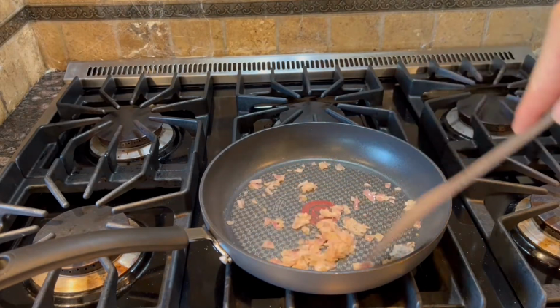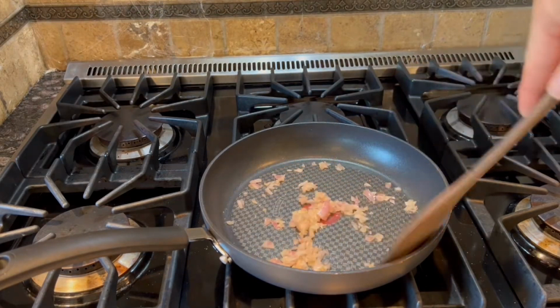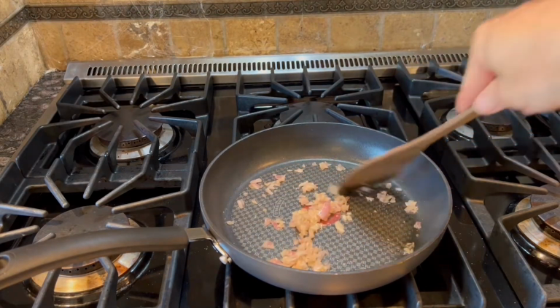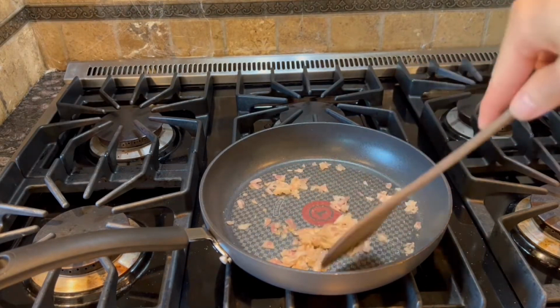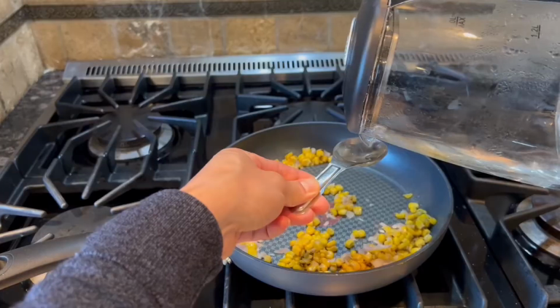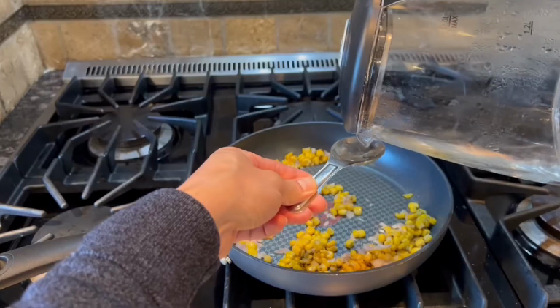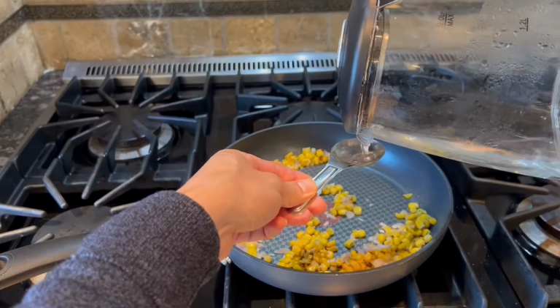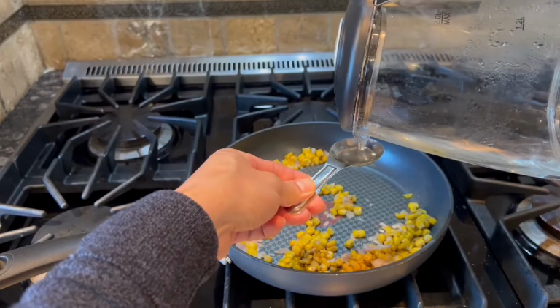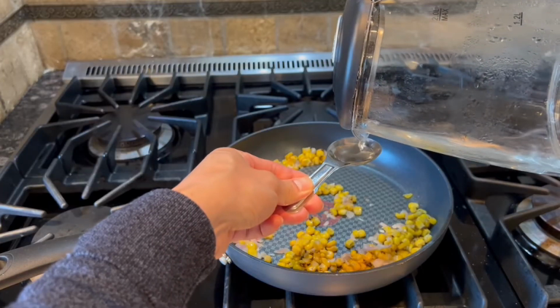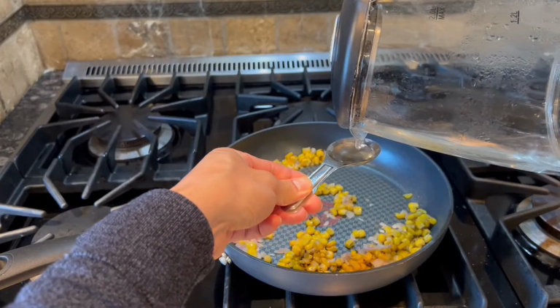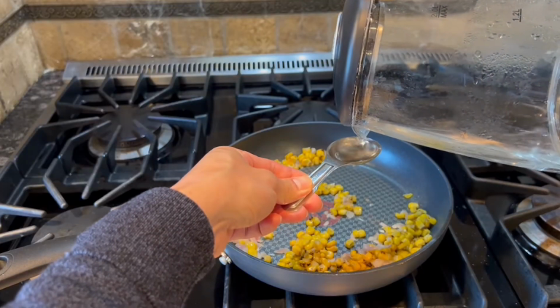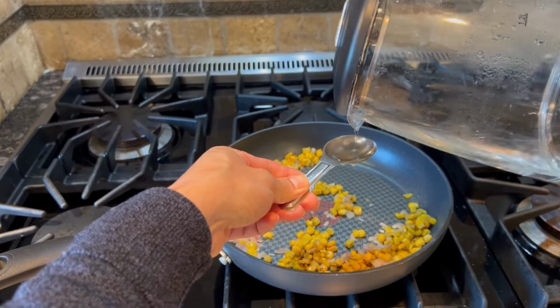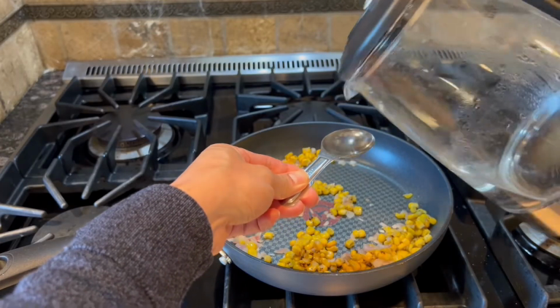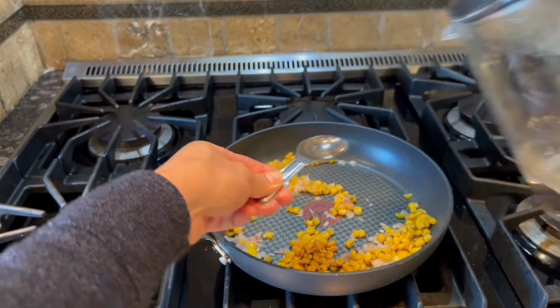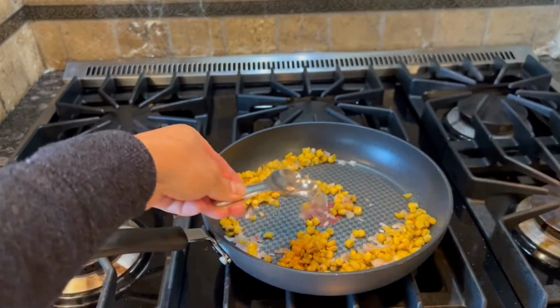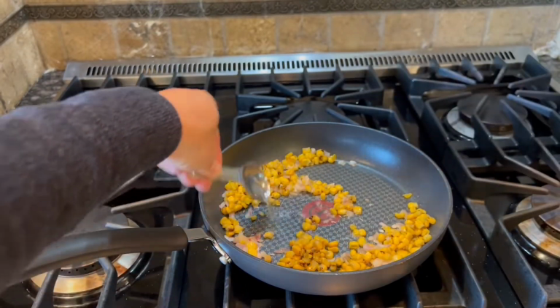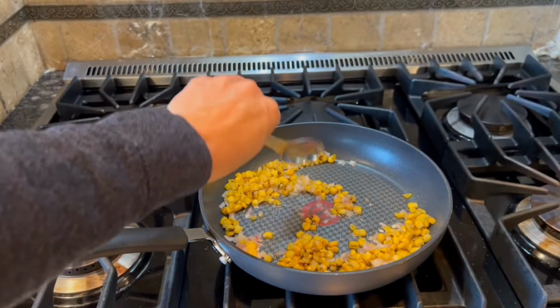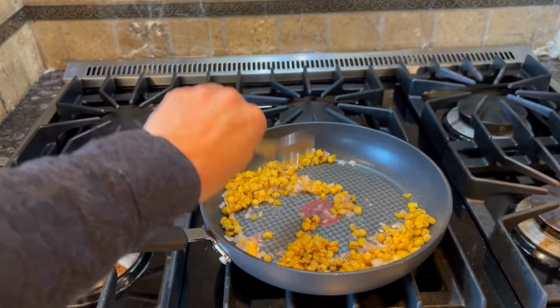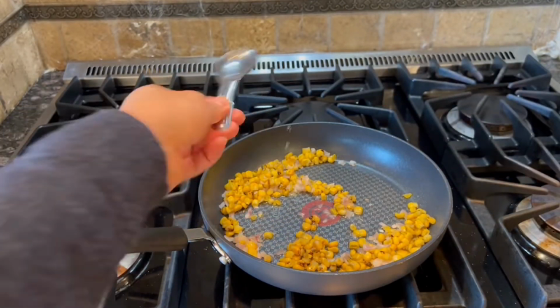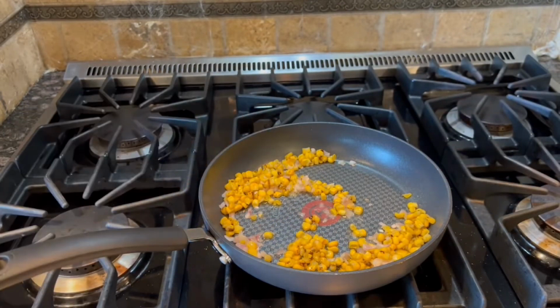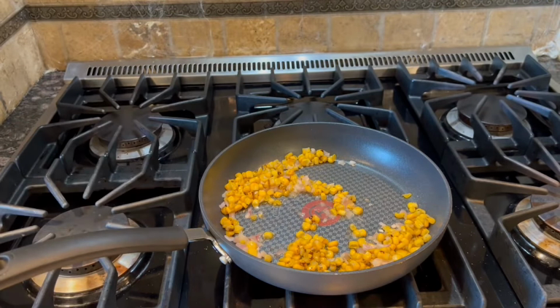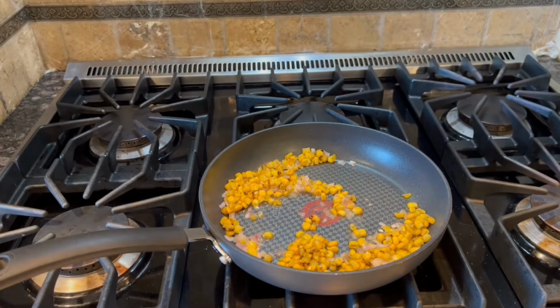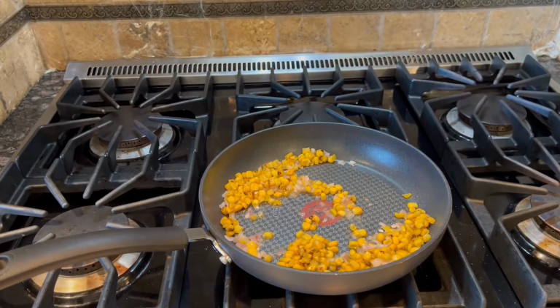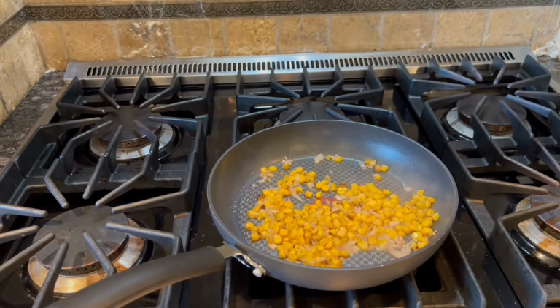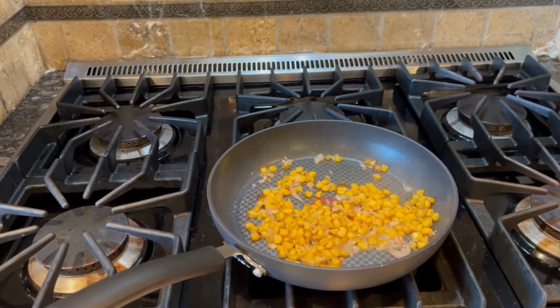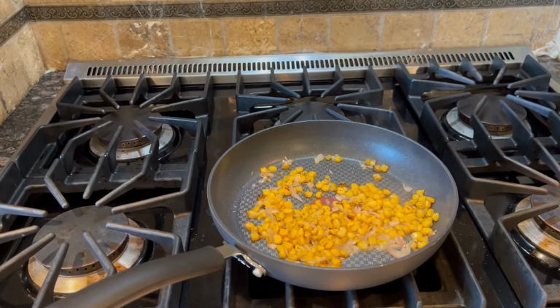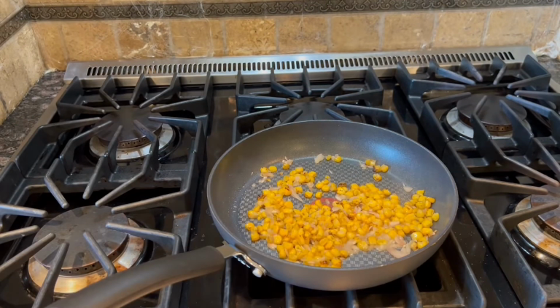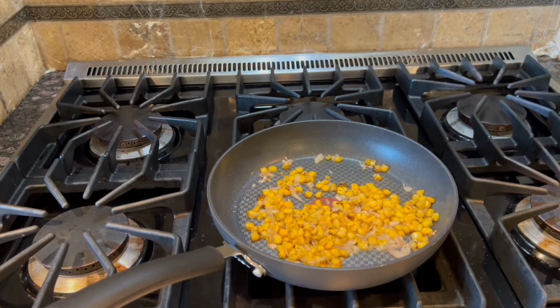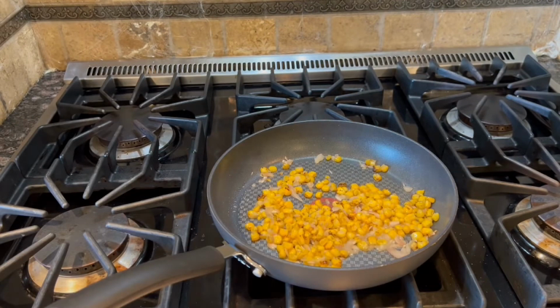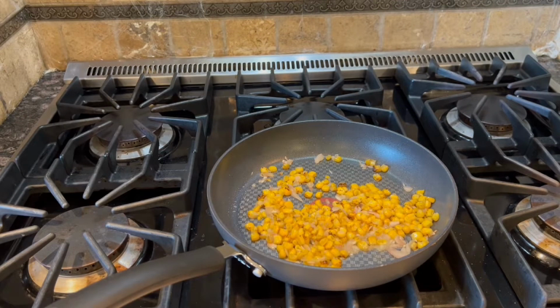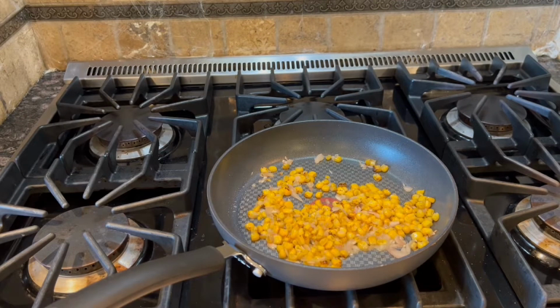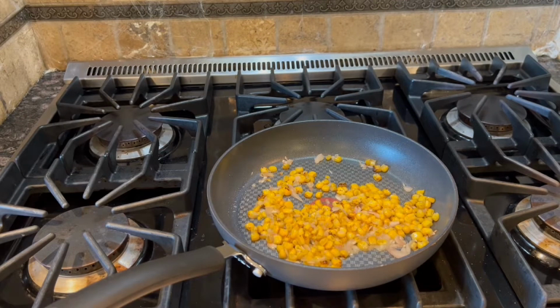Then we're getting ready to add the corn, and about 1 tablespoon of water, and stir occasionally until browned, for about 2-3 minutes.